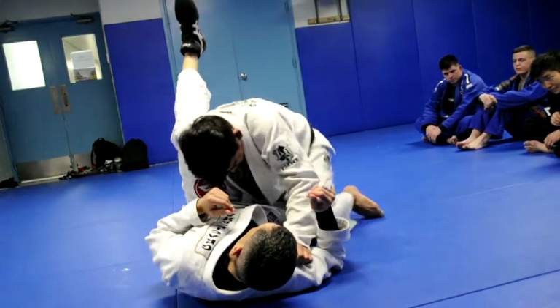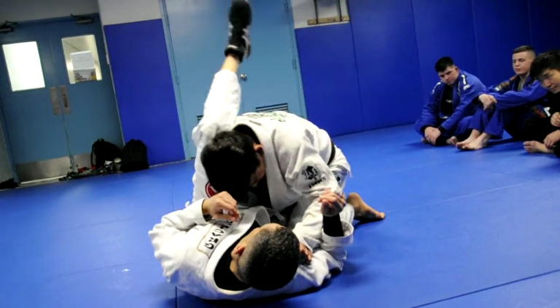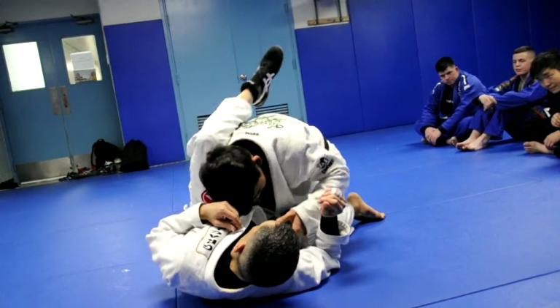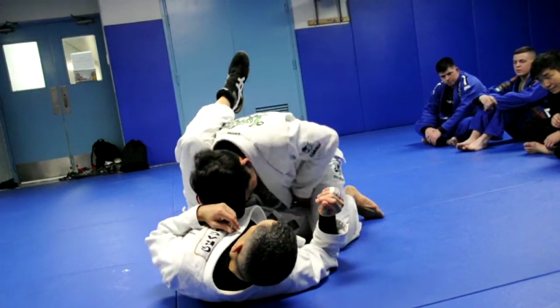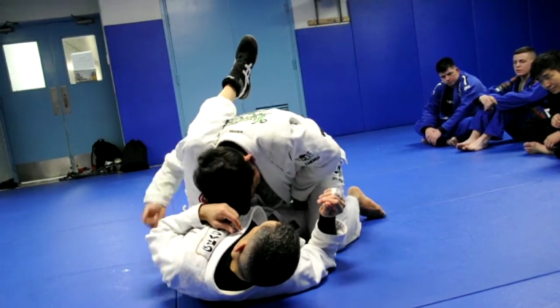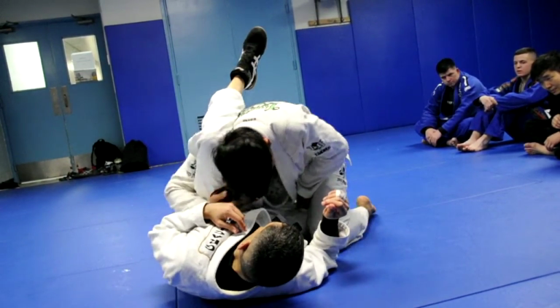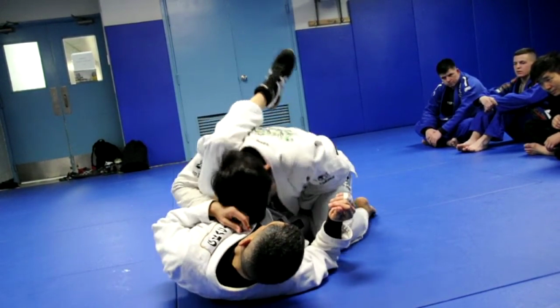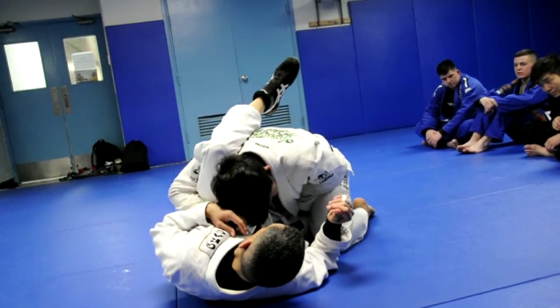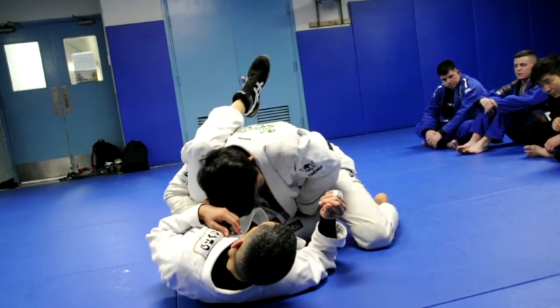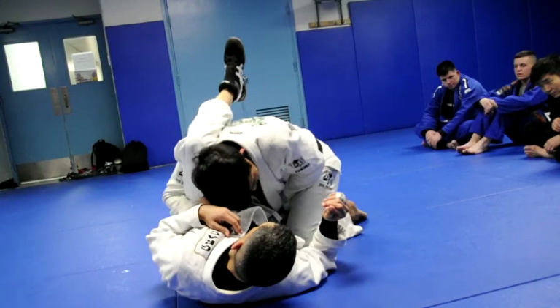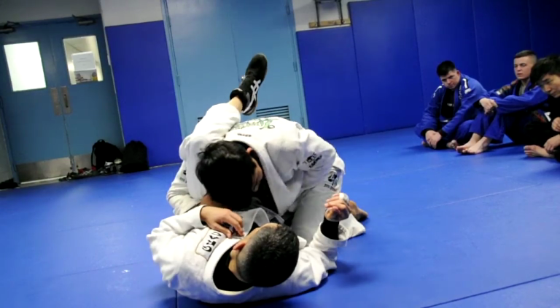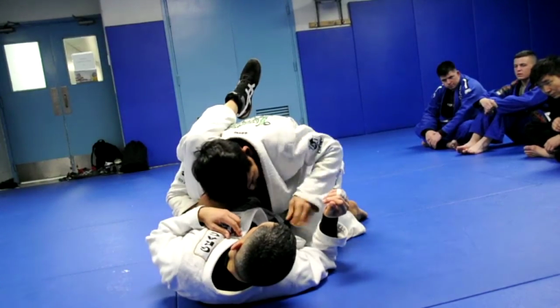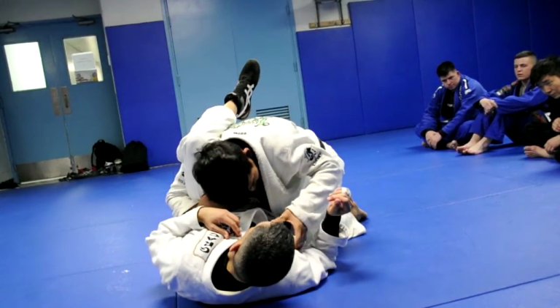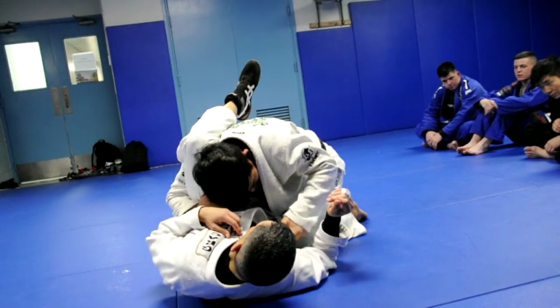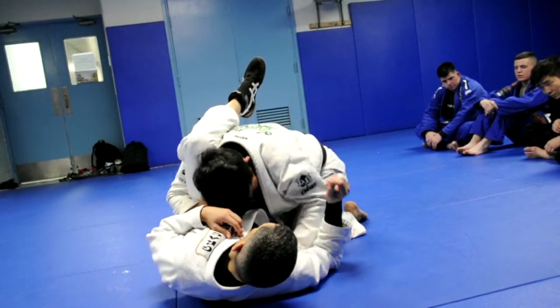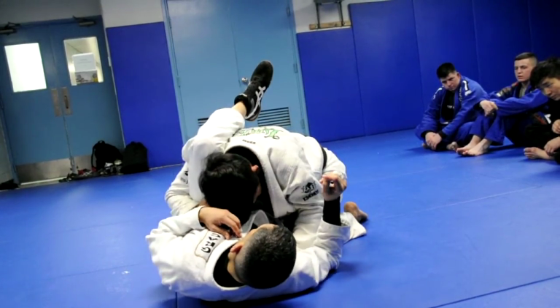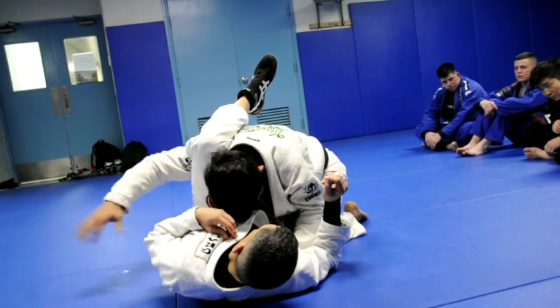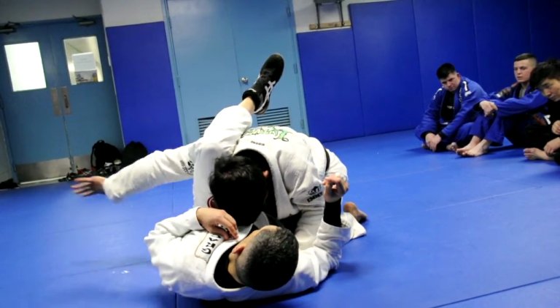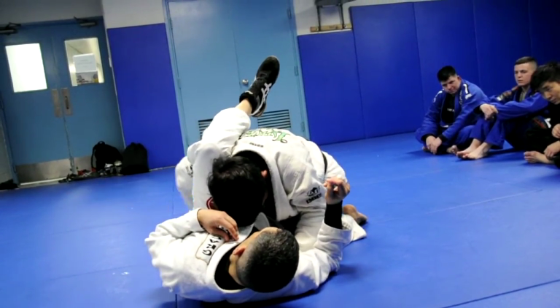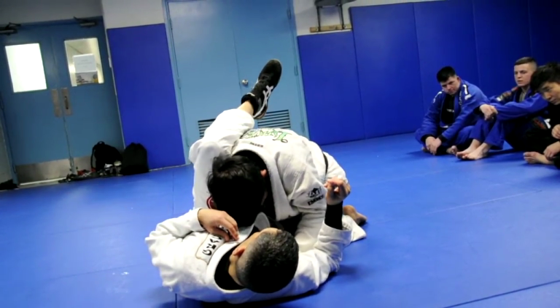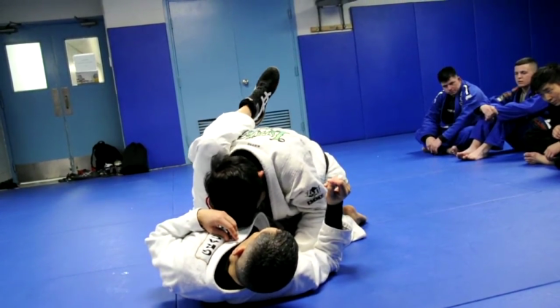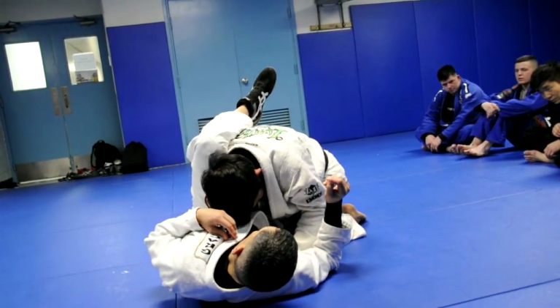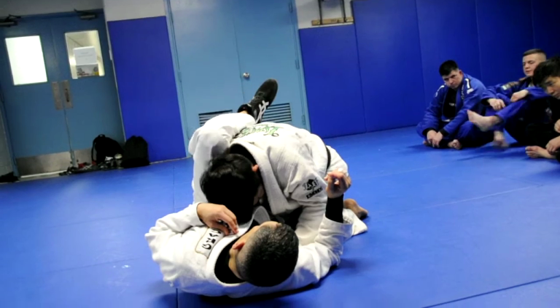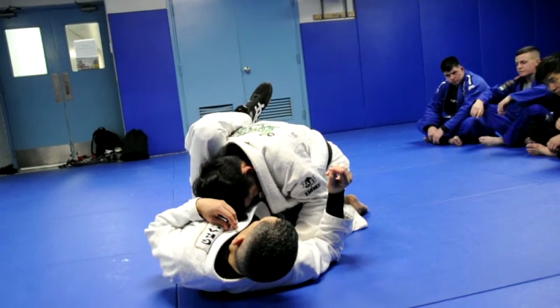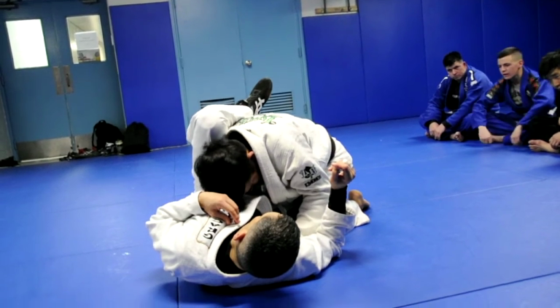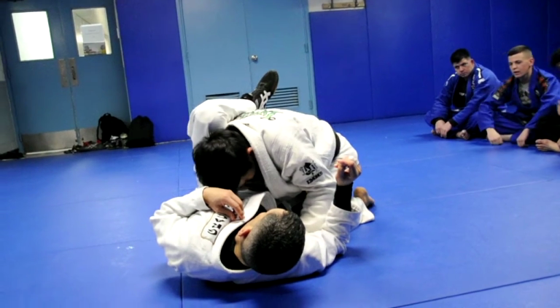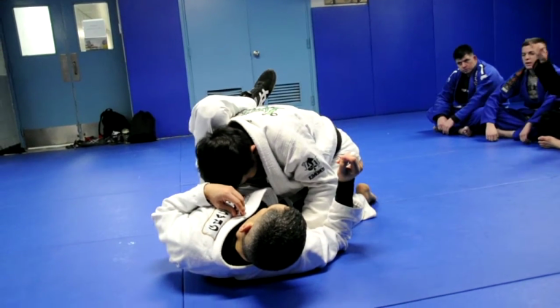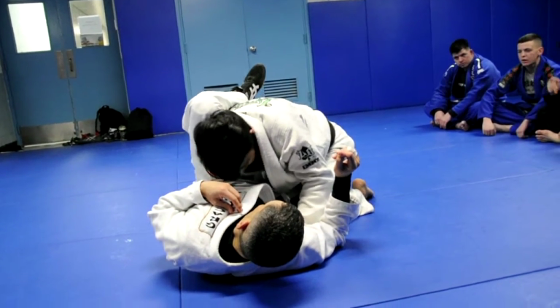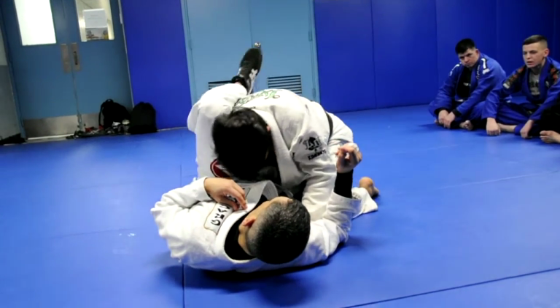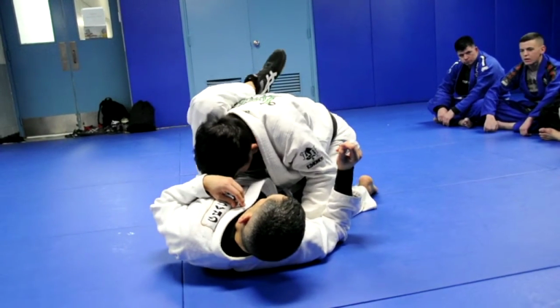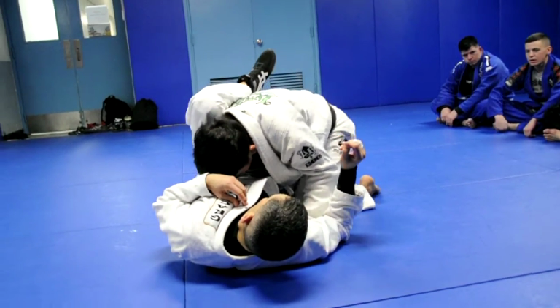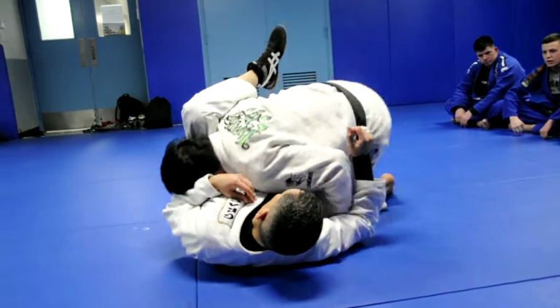So once I pinch, I'm here like this: I pinch my legs, I grab the lapel on the floor, and this hand is going to come around and grab the pant where I just had it. Now instead of passing around like we just did, I'm going to pass this one.